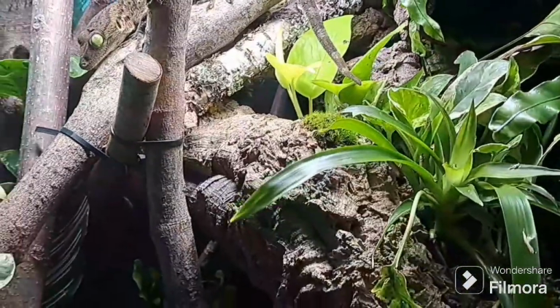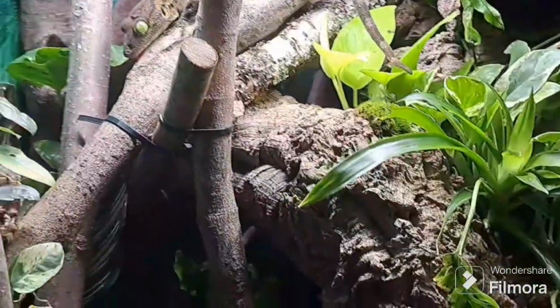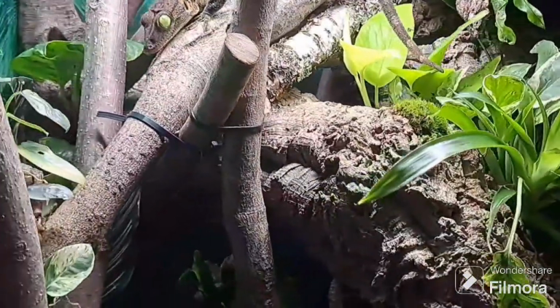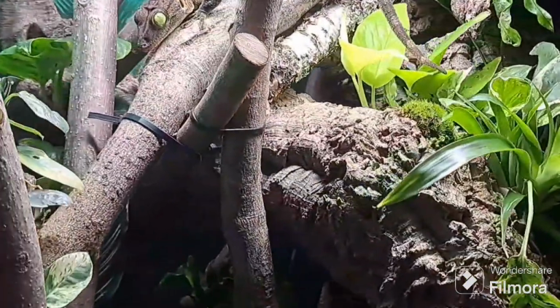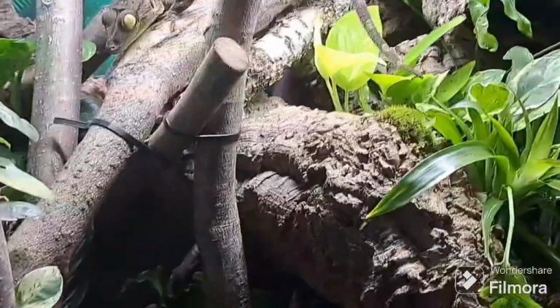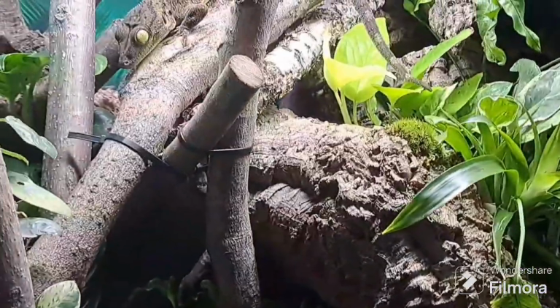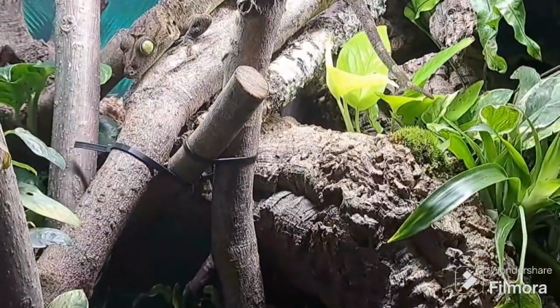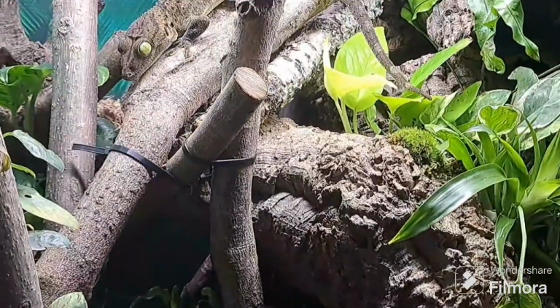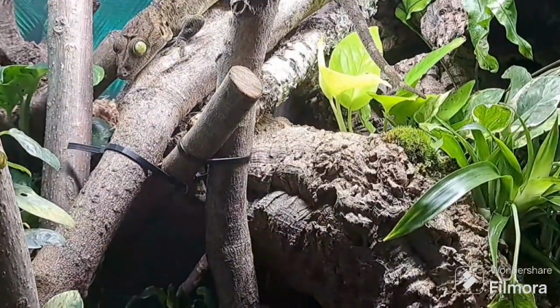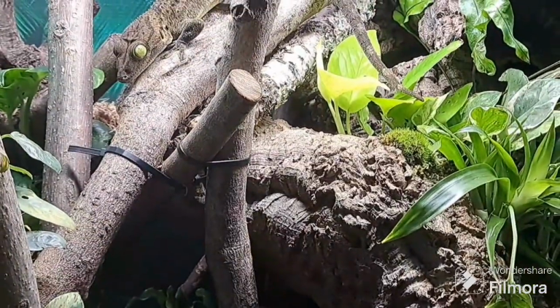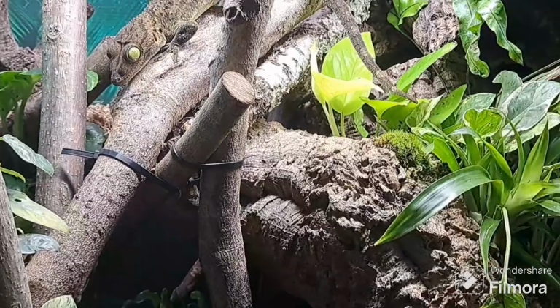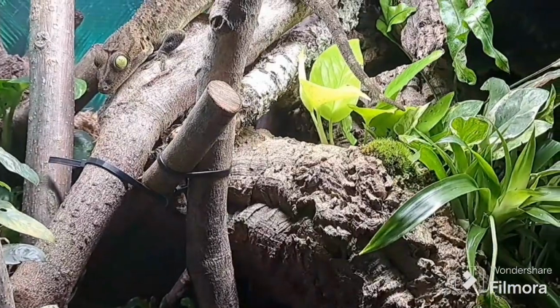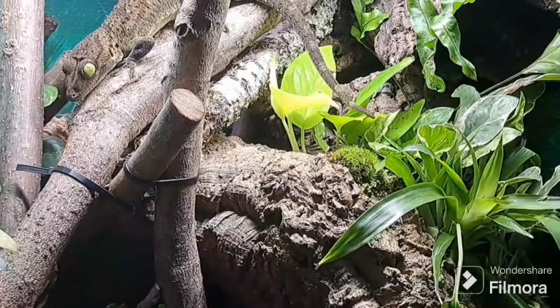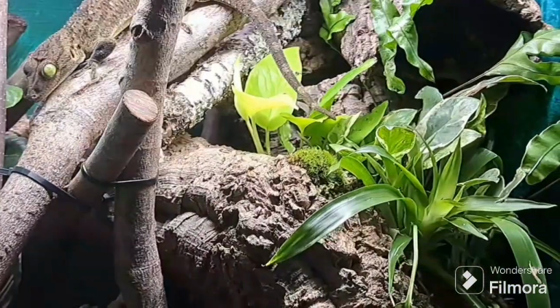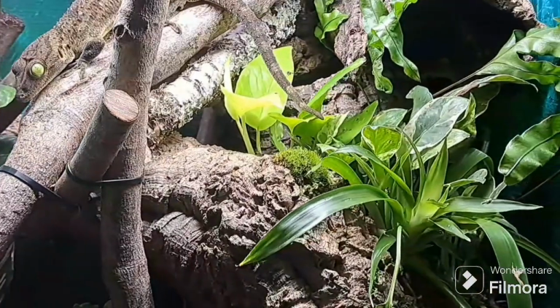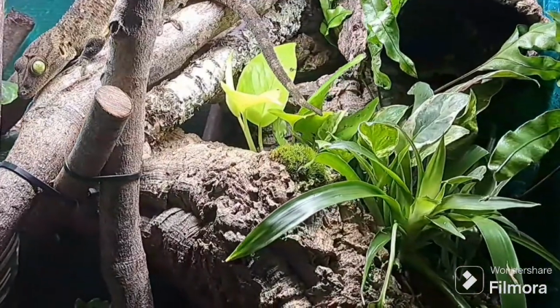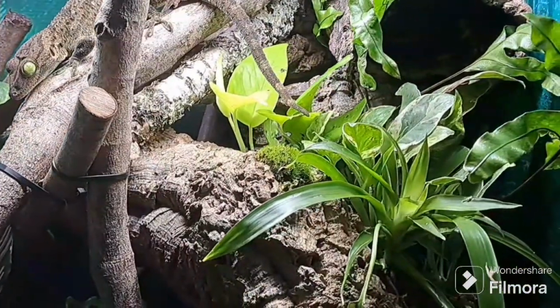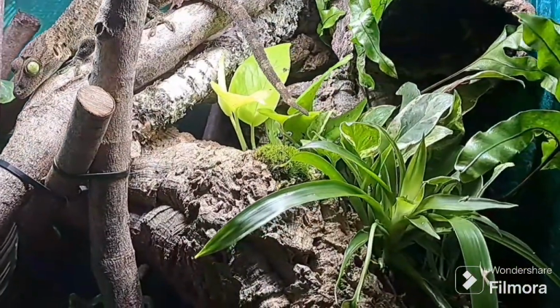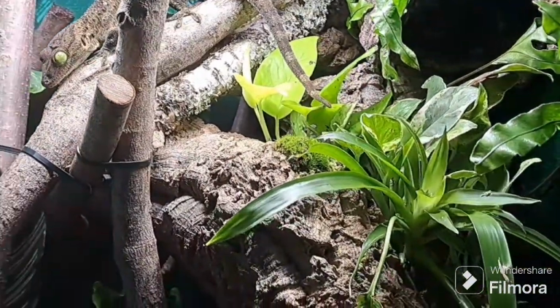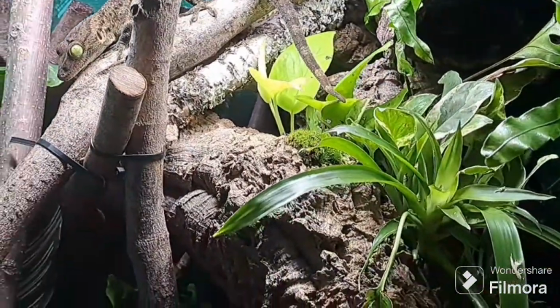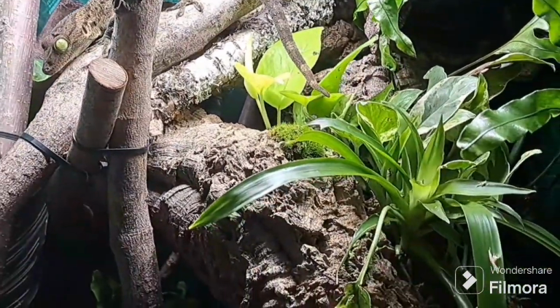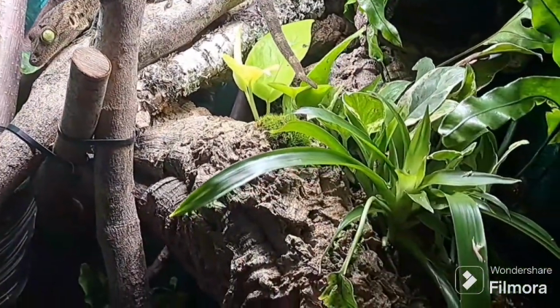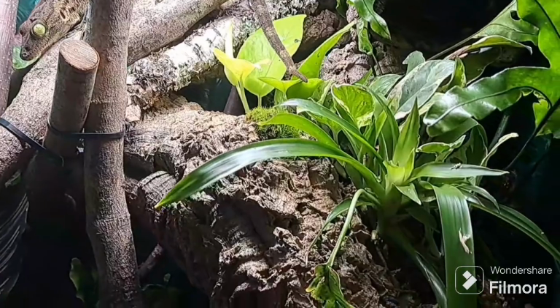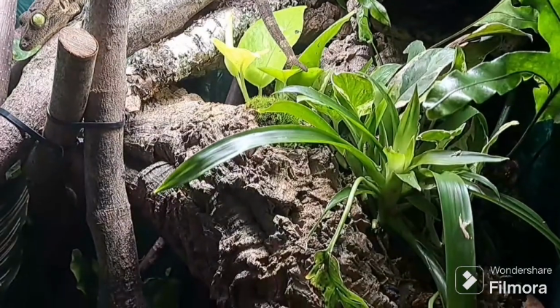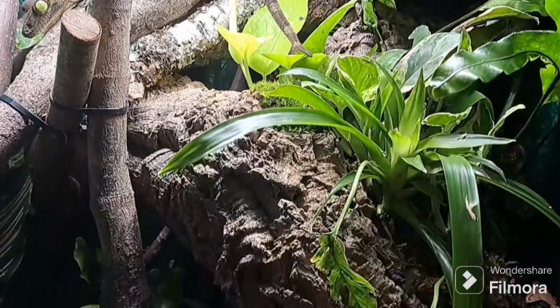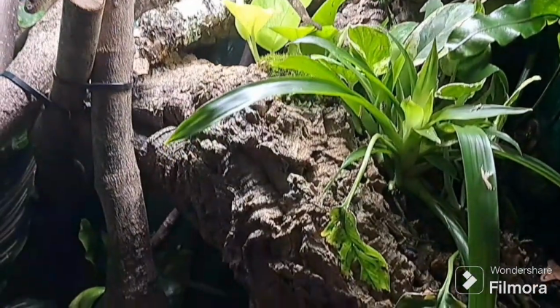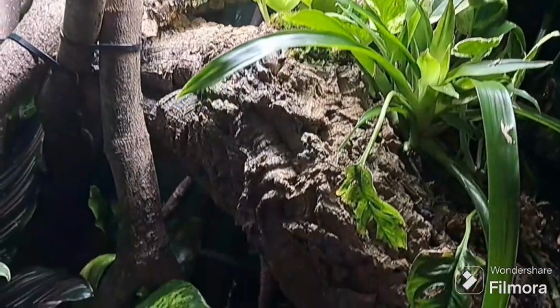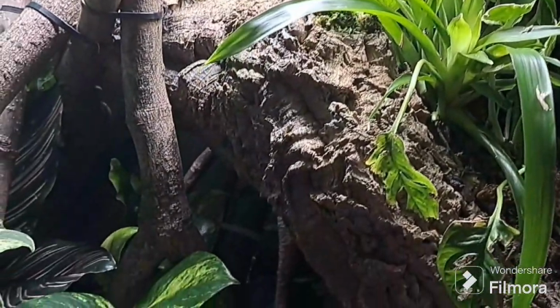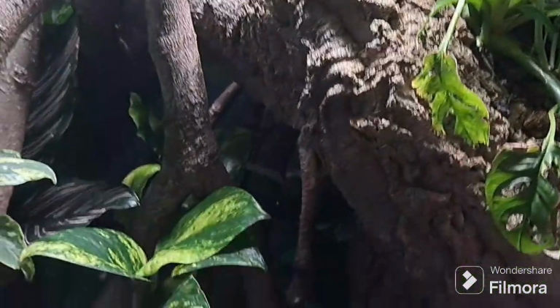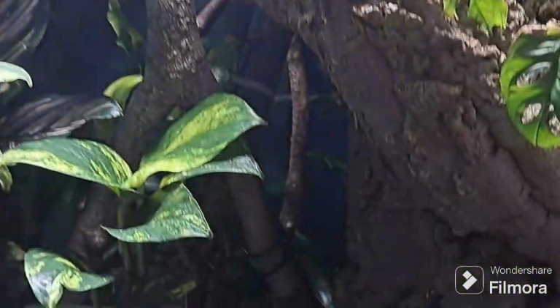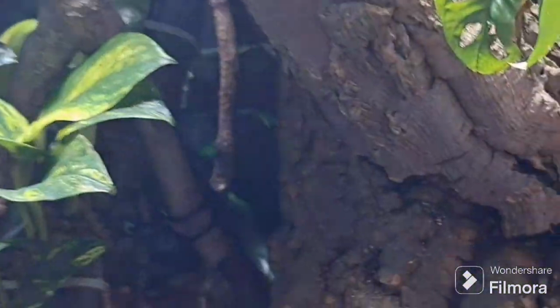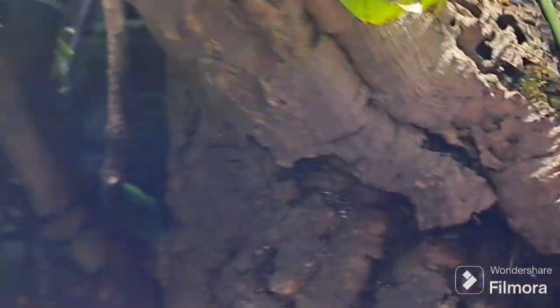Recent studies have even confirmed its presence in Sulawesi, Indonesia. In peninsular Malaysia, and on islands like Pulau Tioman and Pulau Langkawi, the gecko smithy occupies wooded territories, making its home among the trees.